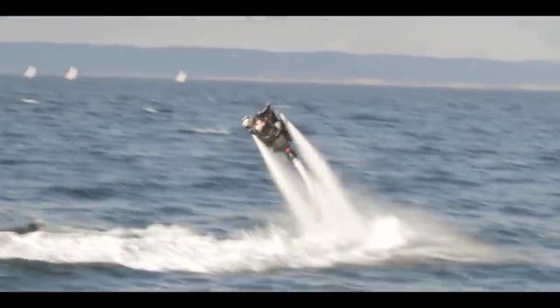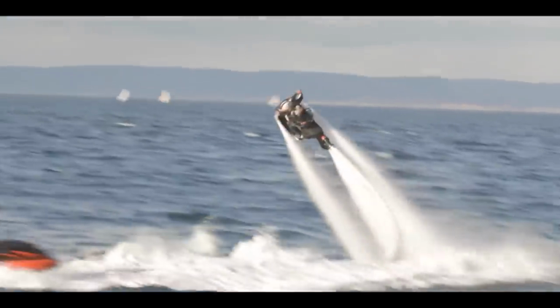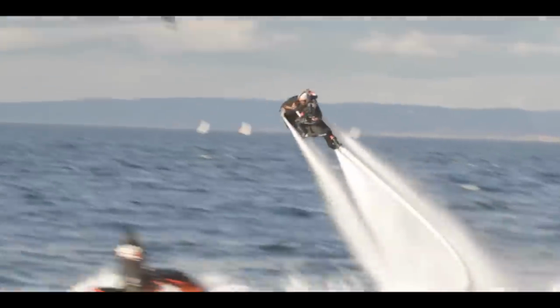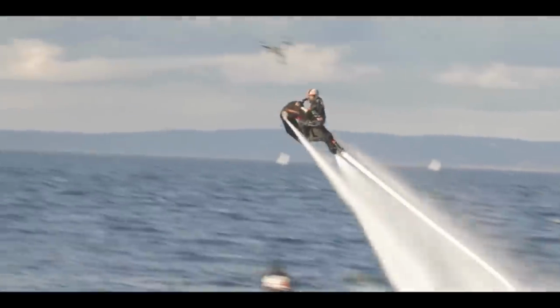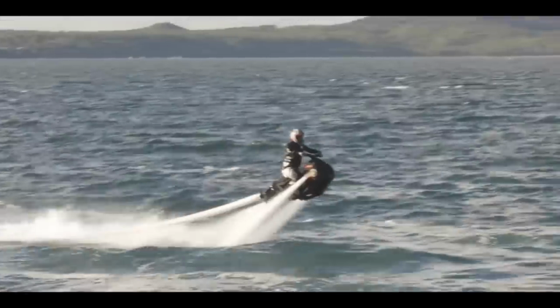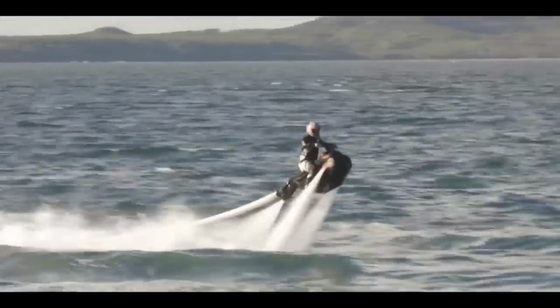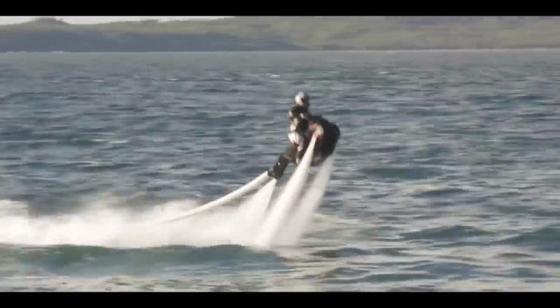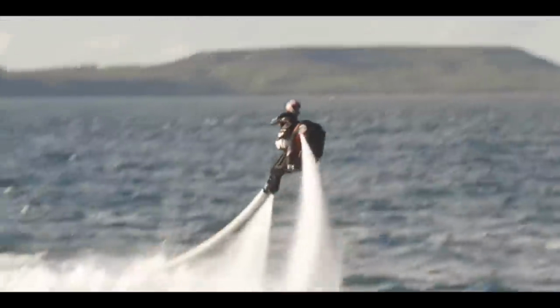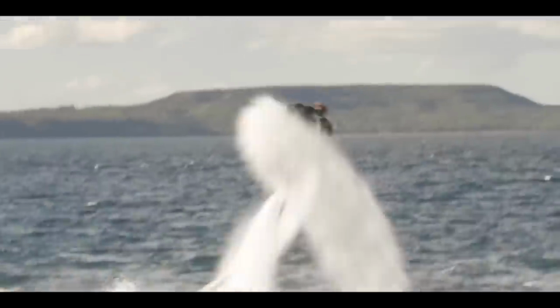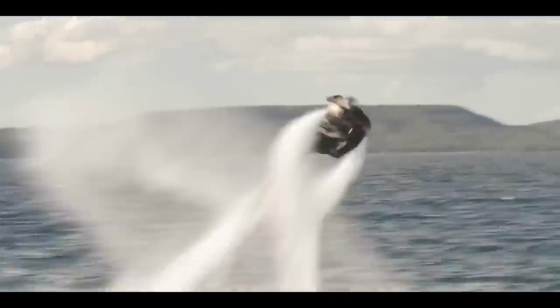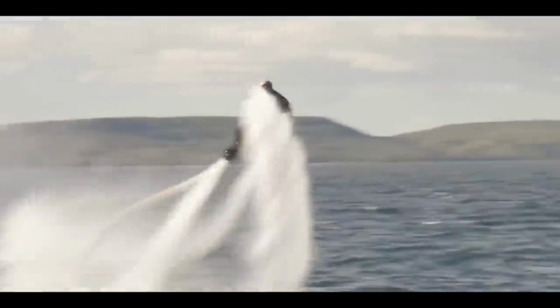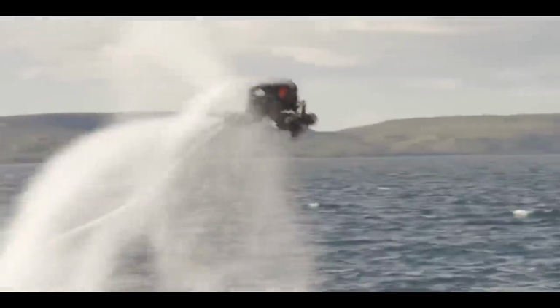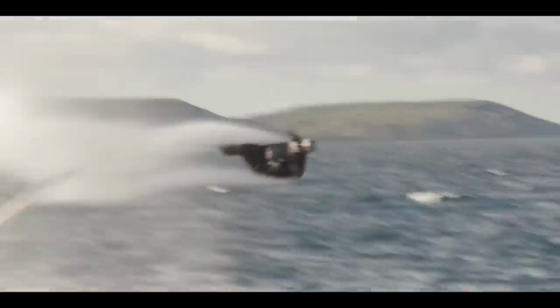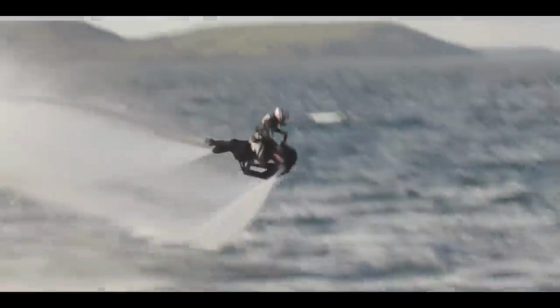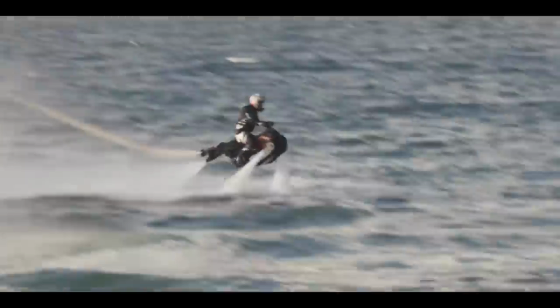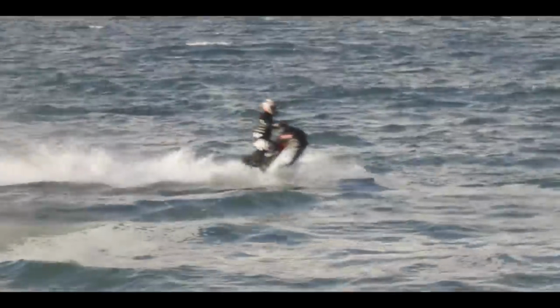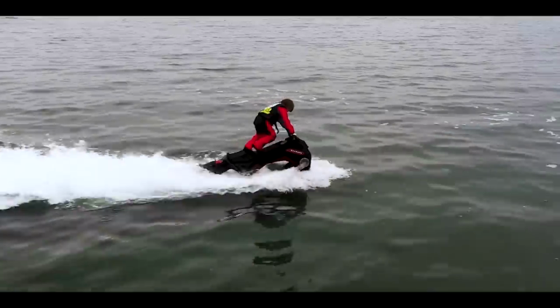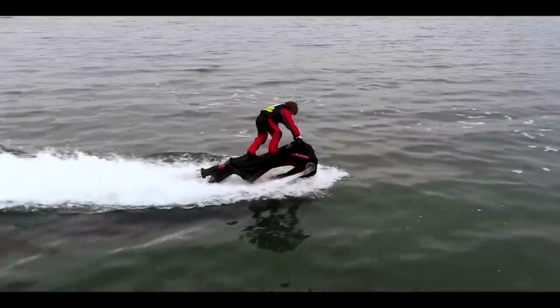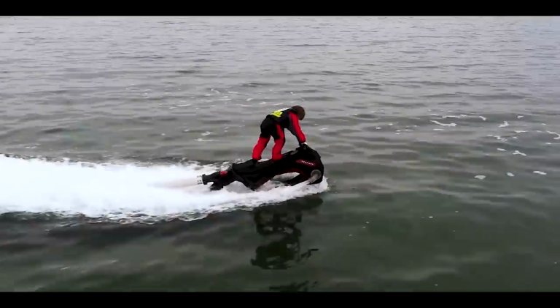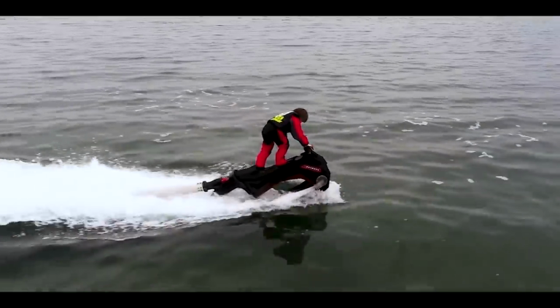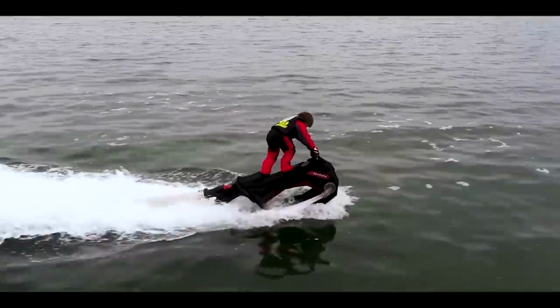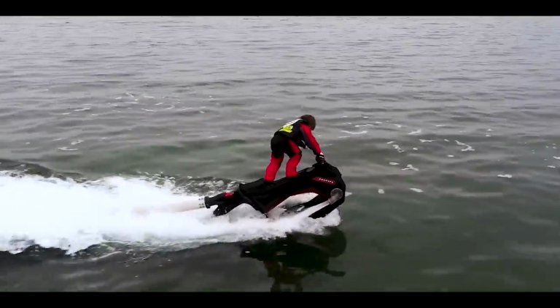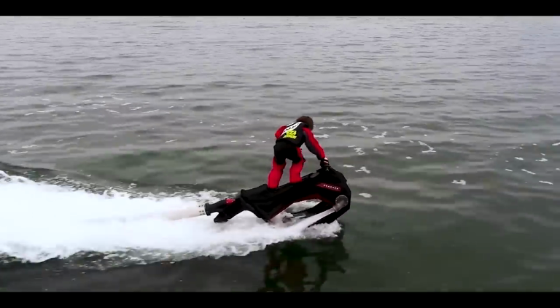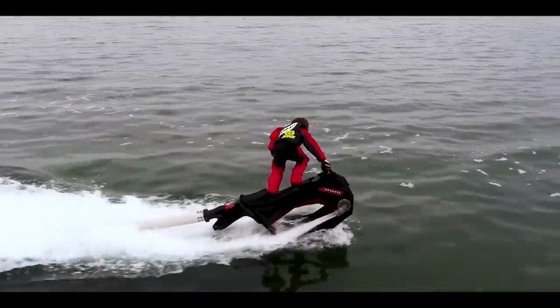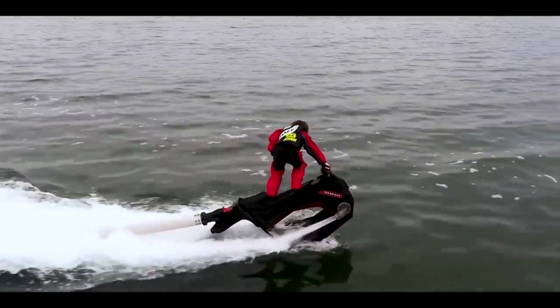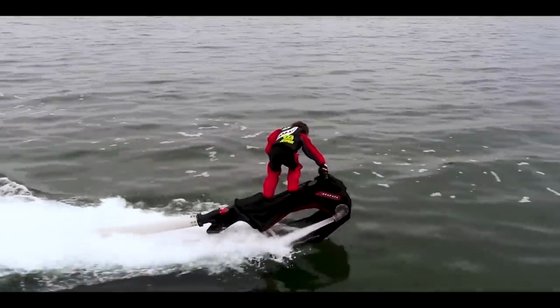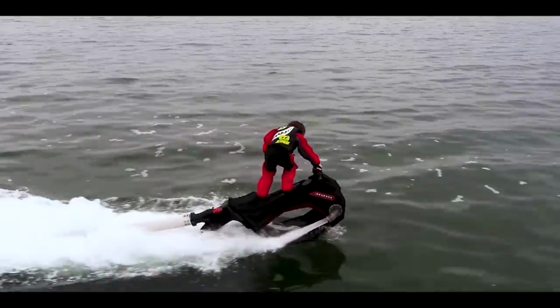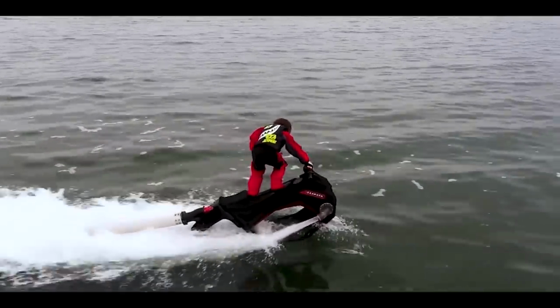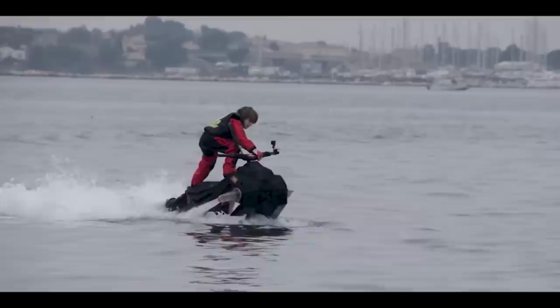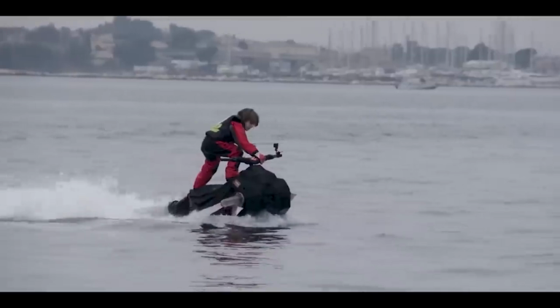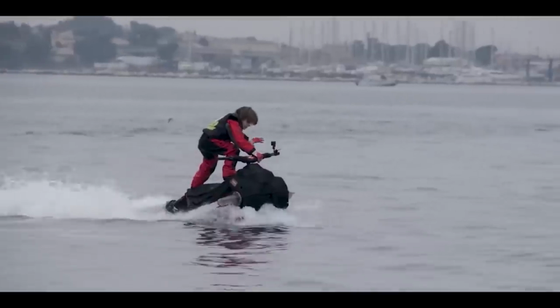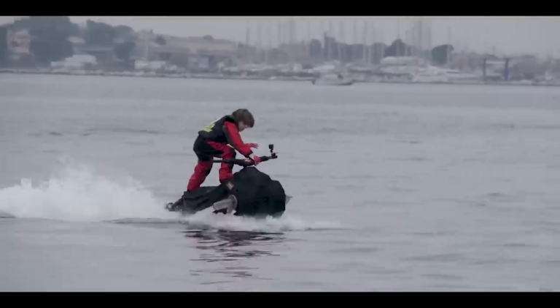The Fly Ride can power users along at speeds of up to 22 miles per hour, and it can be yours with all the accoutrements at prices starting from $9,300 USD.